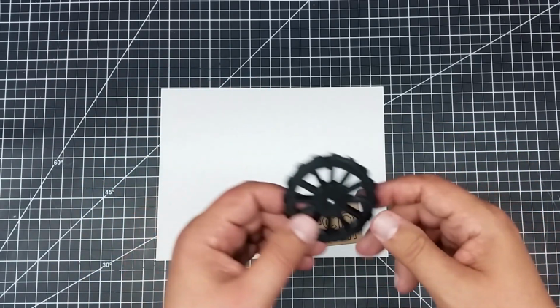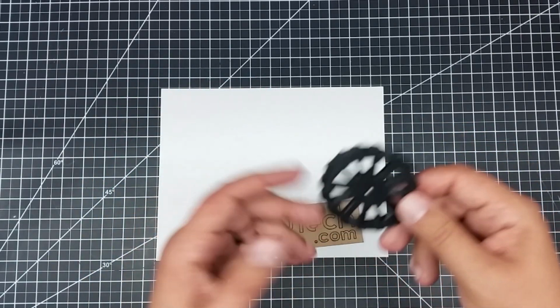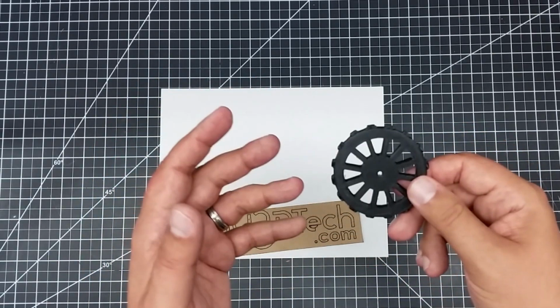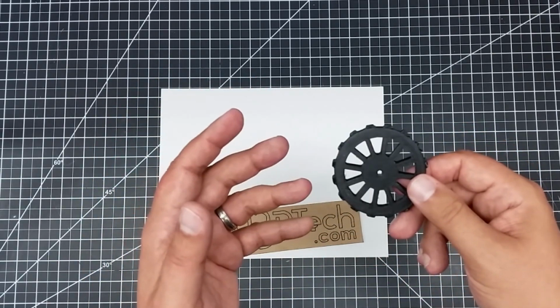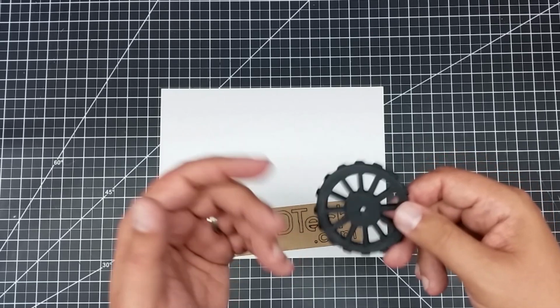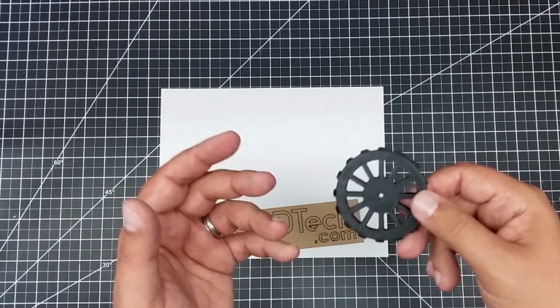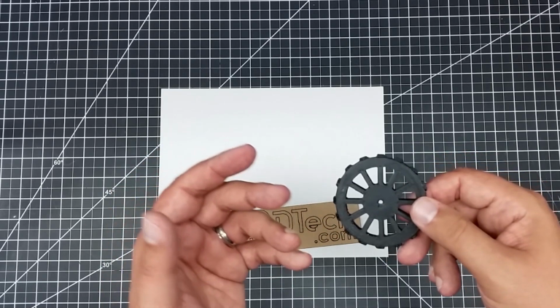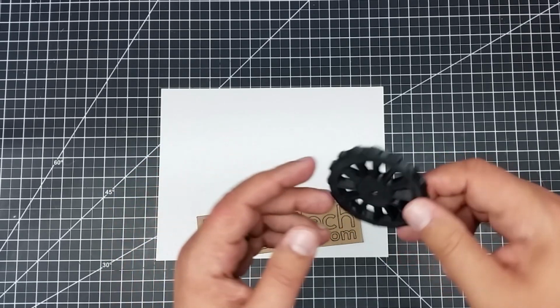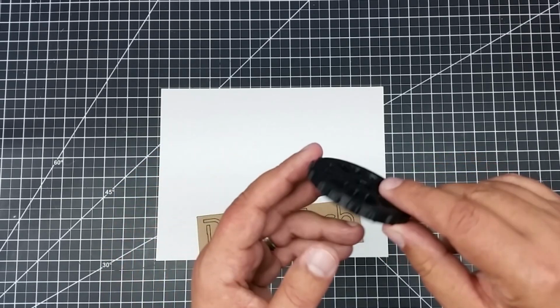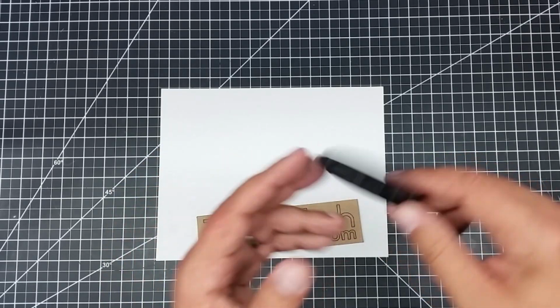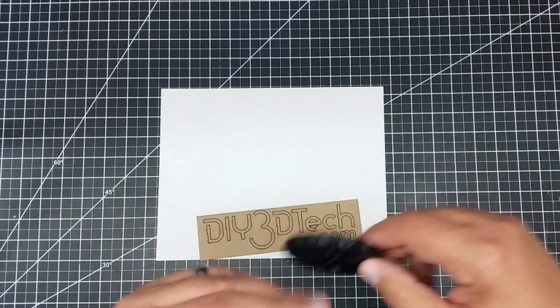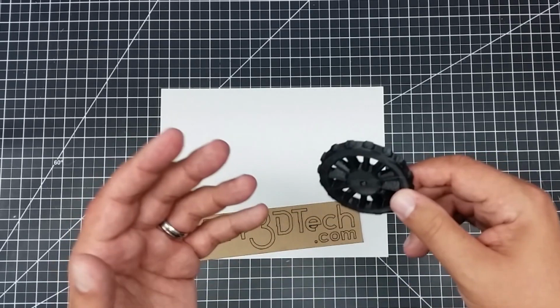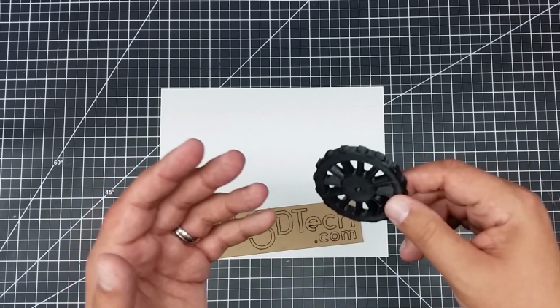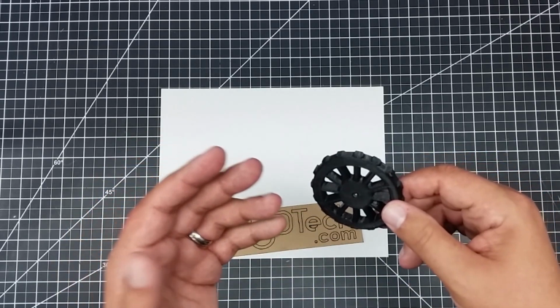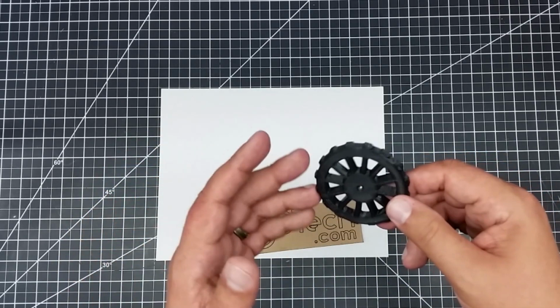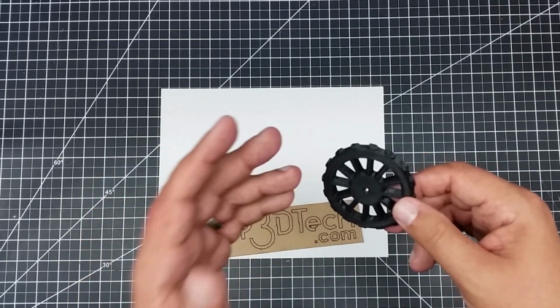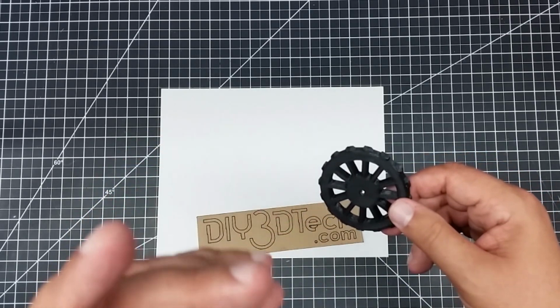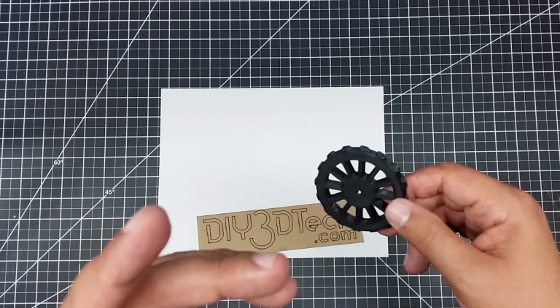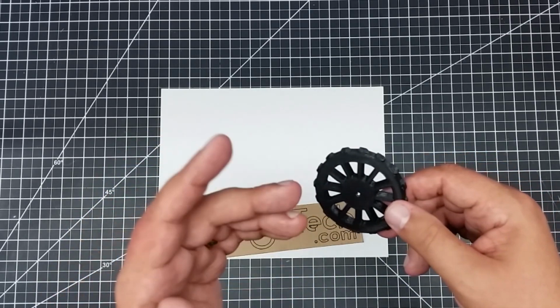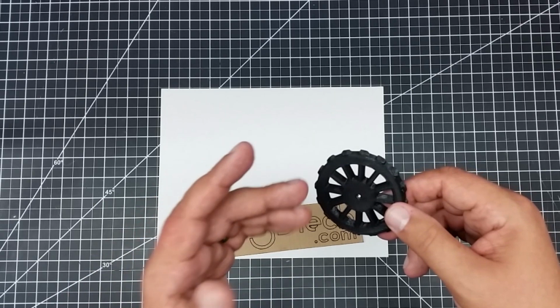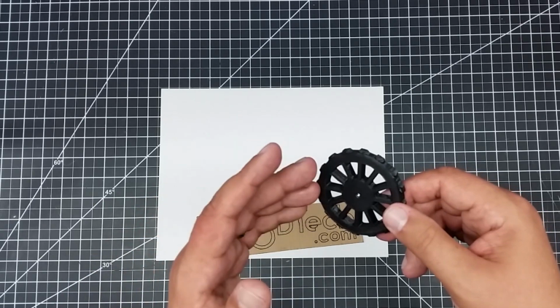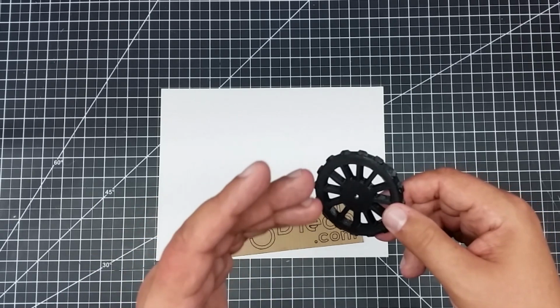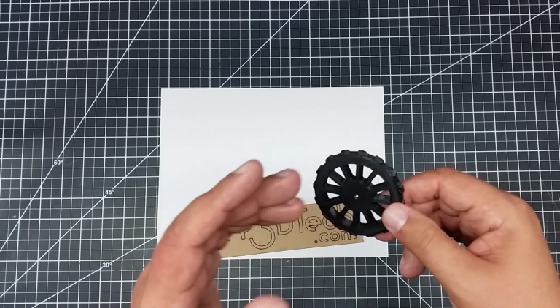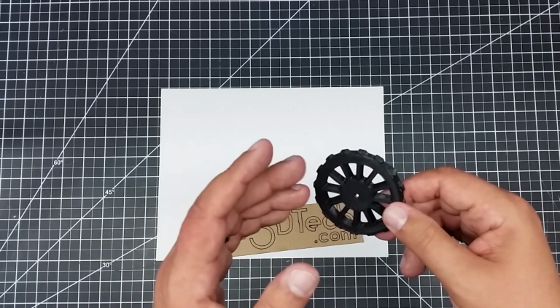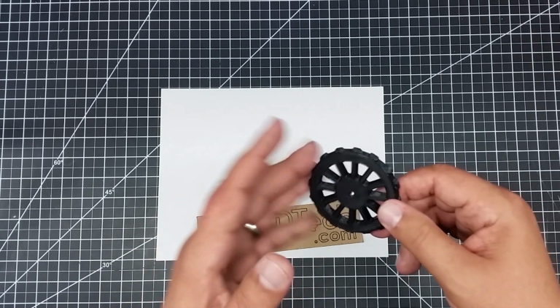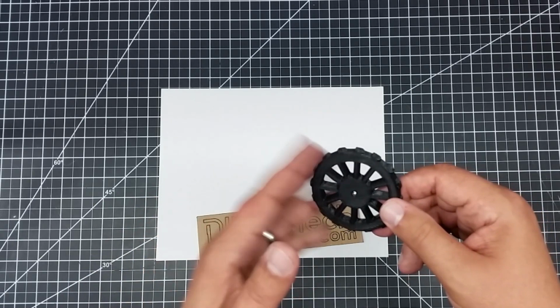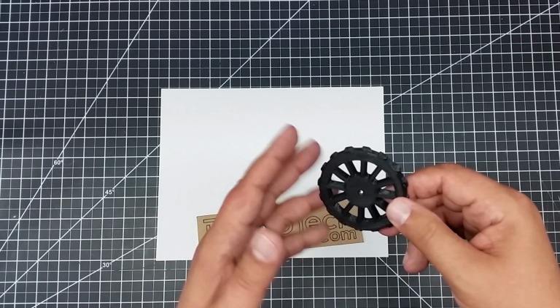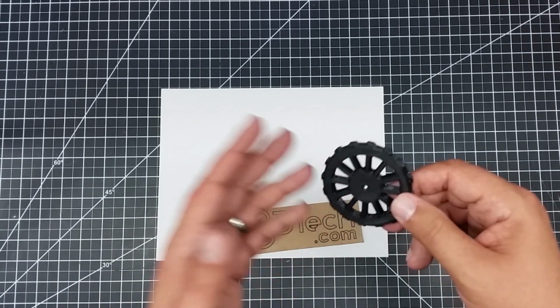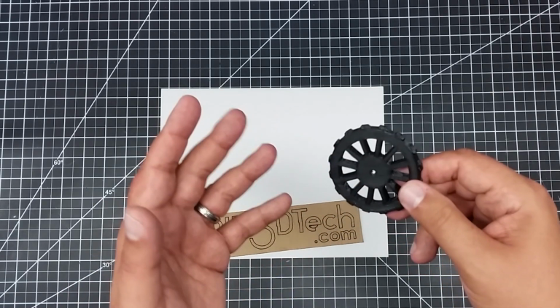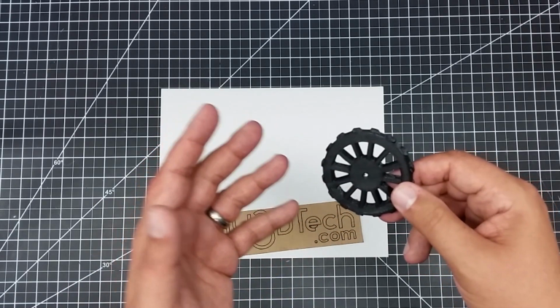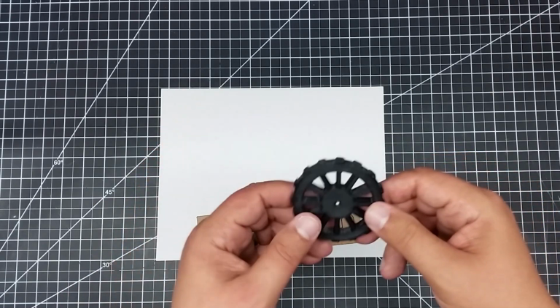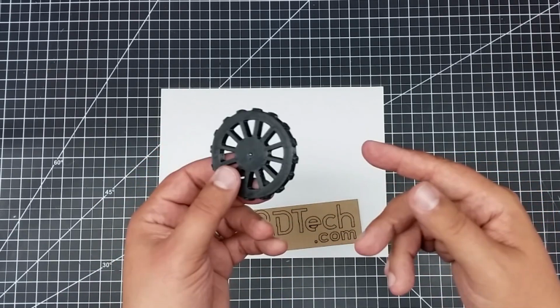So far I've really been liking these. I've done some prints and re-tuned the bed with this, and it allows me to get a far better tune on it than just with those wing nuts.